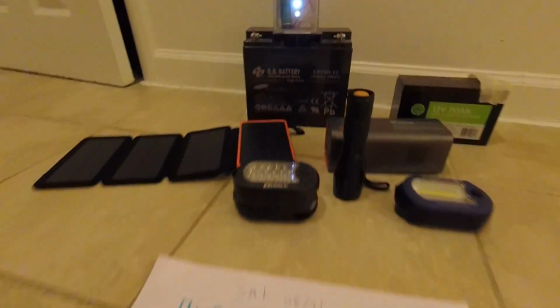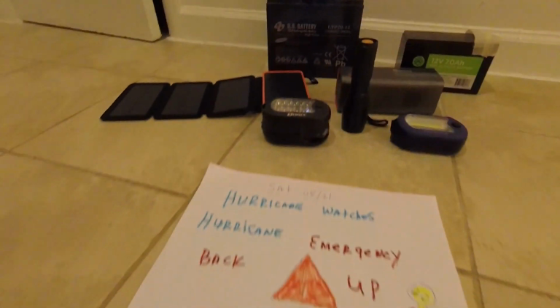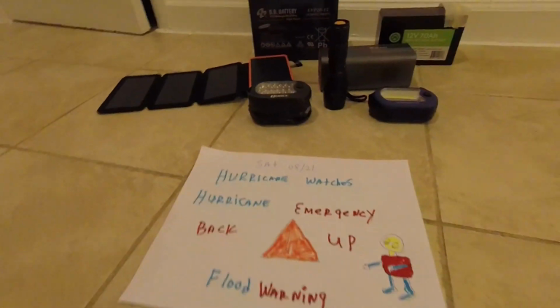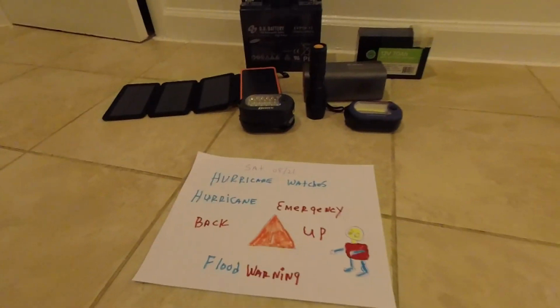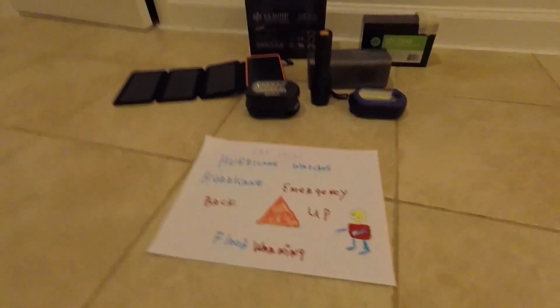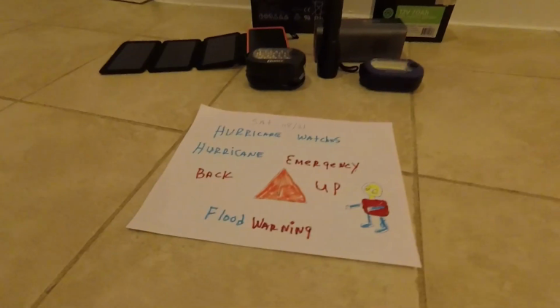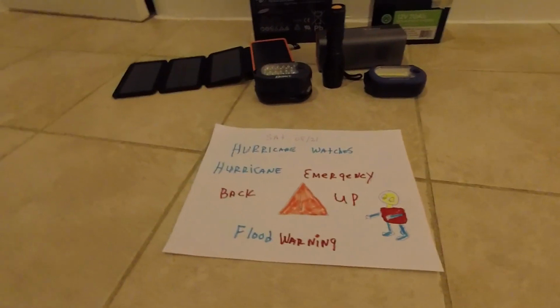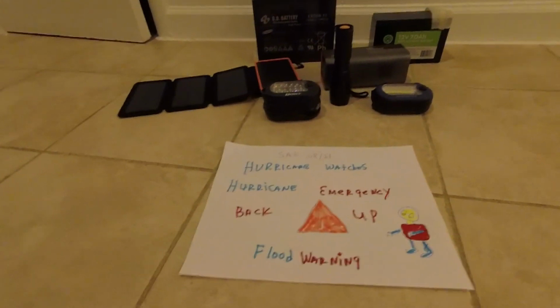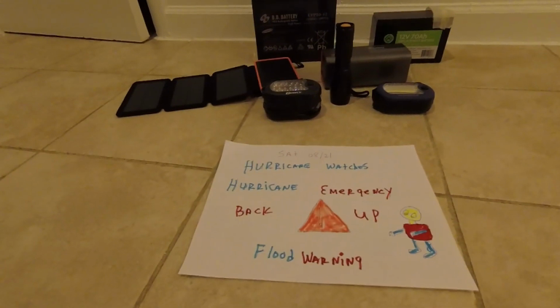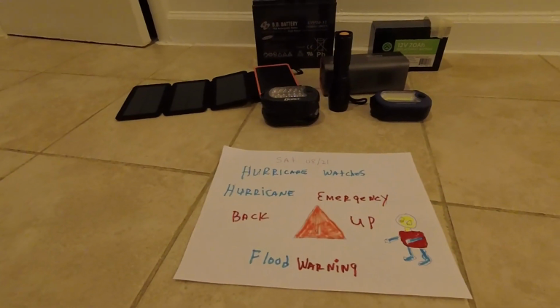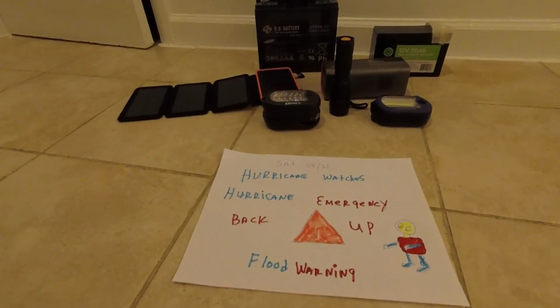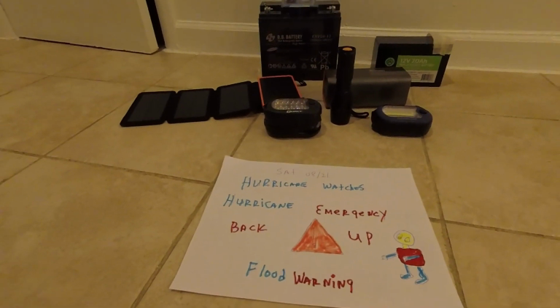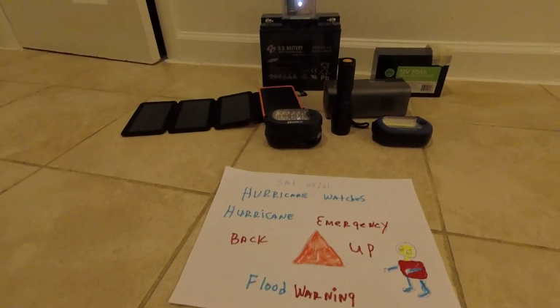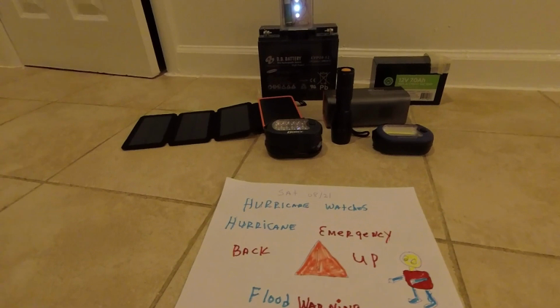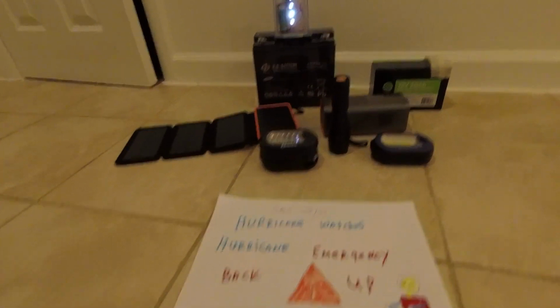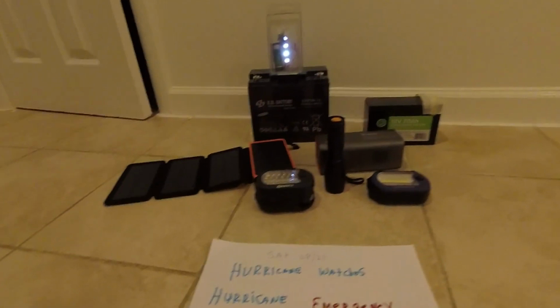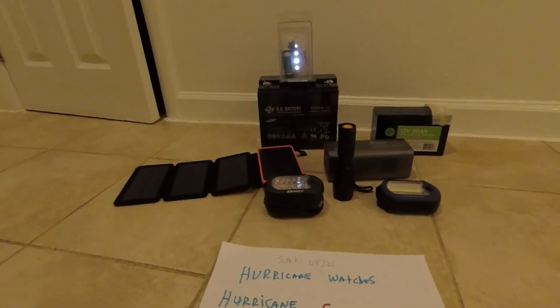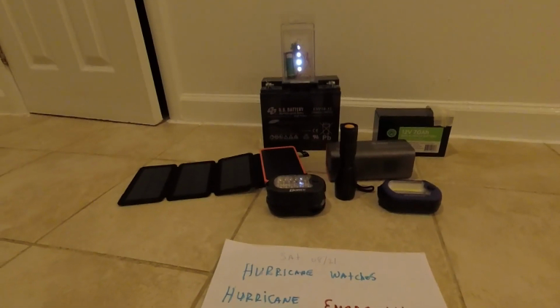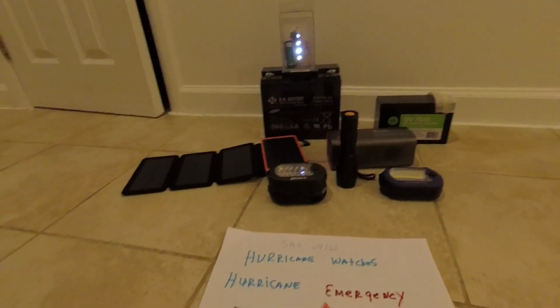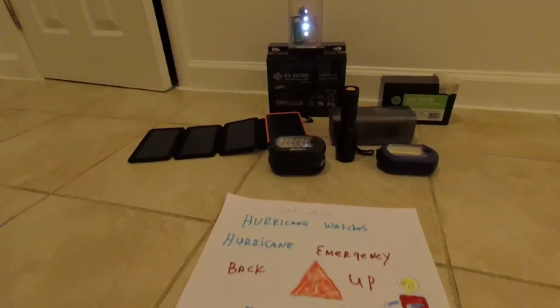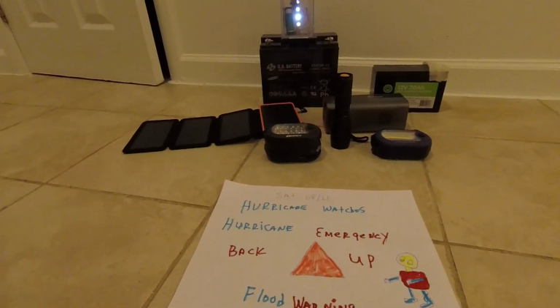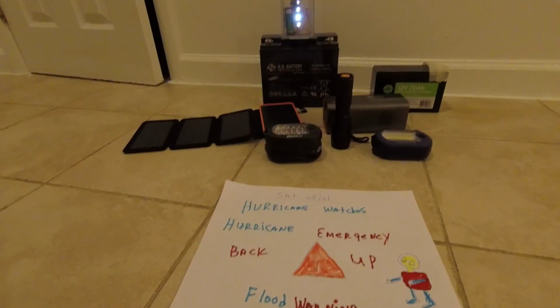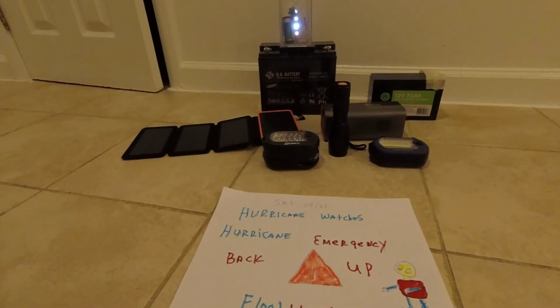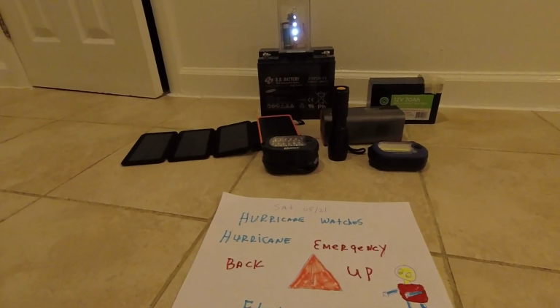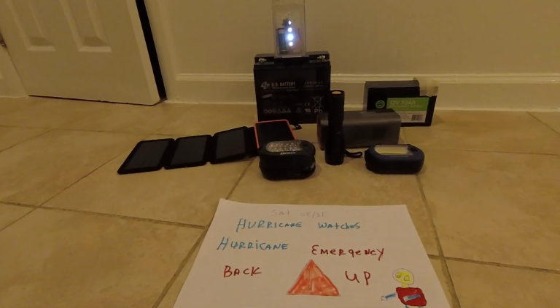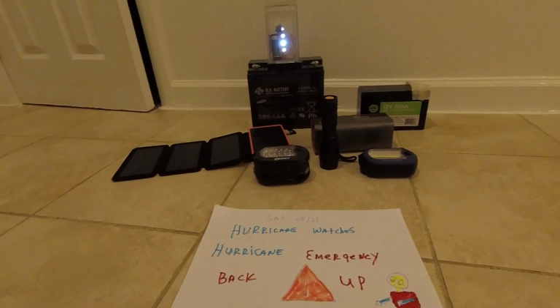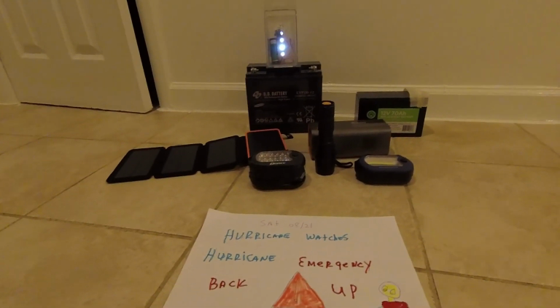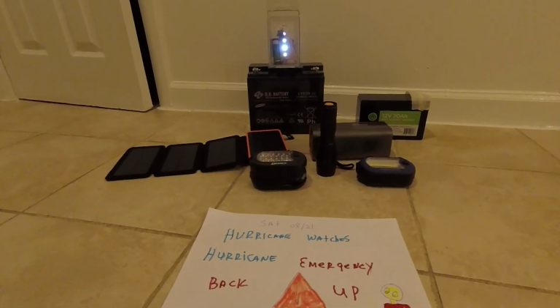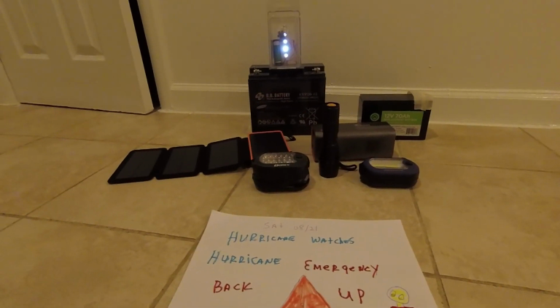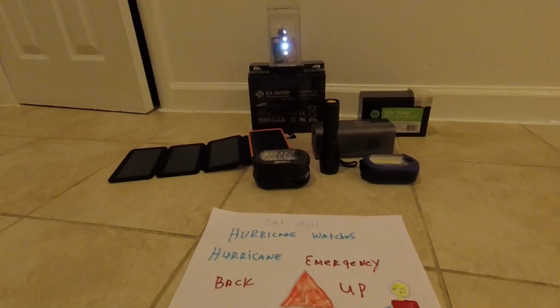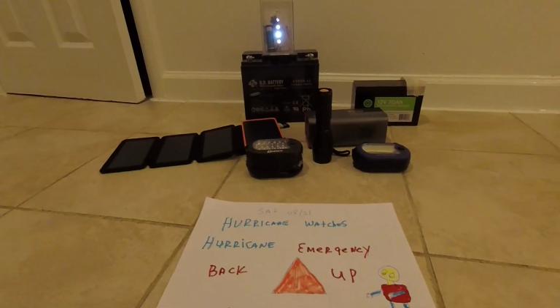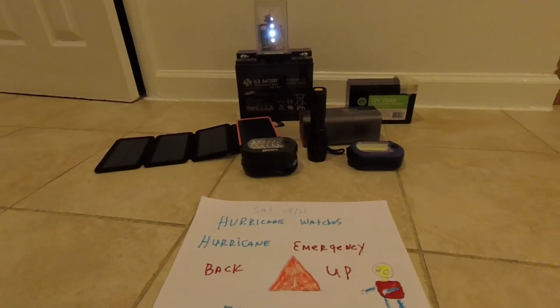So this is it. This is my emergency power outage setup. It's easy, it's small, and you can take it with you anywhere in the world.